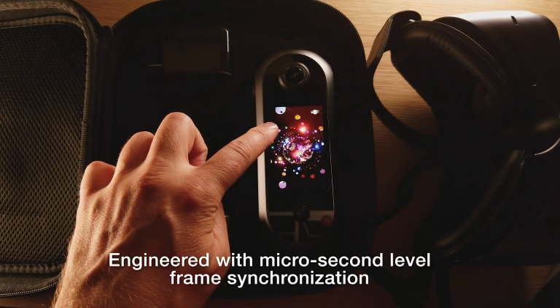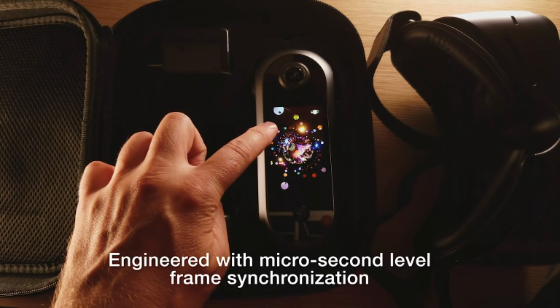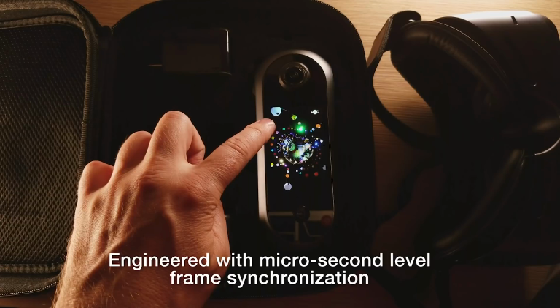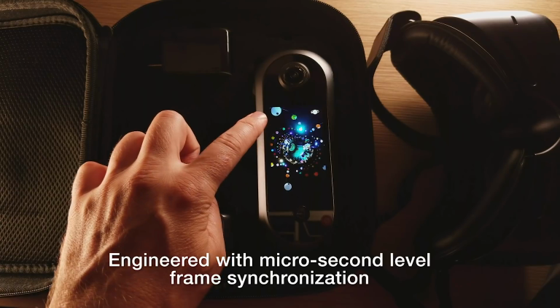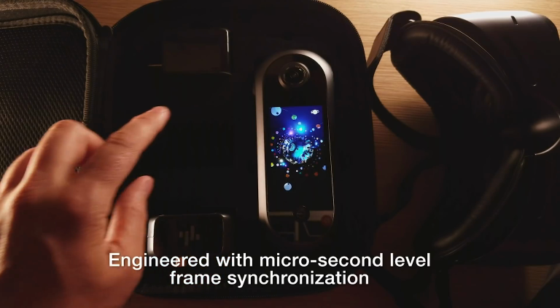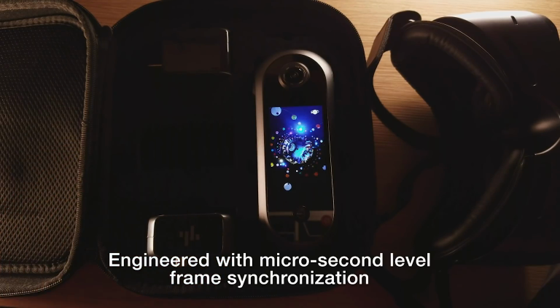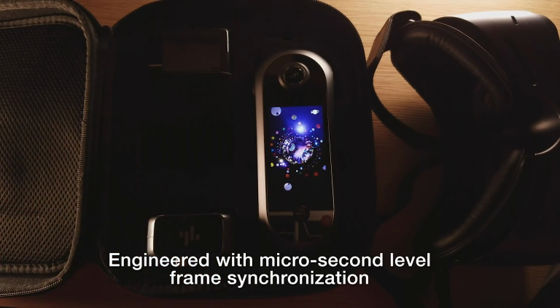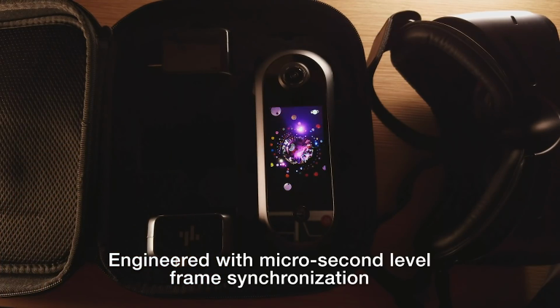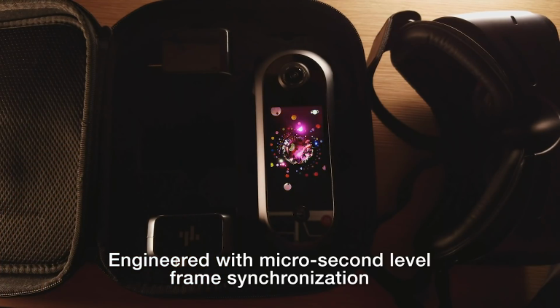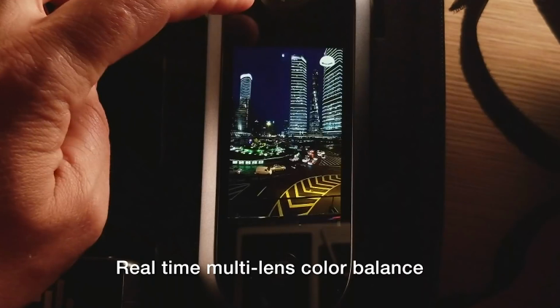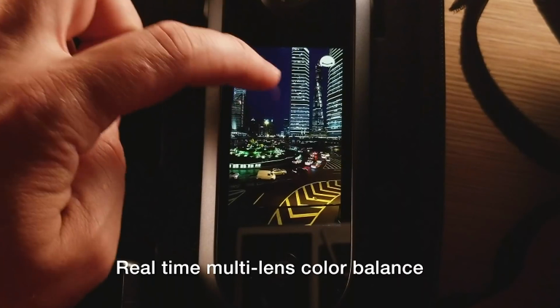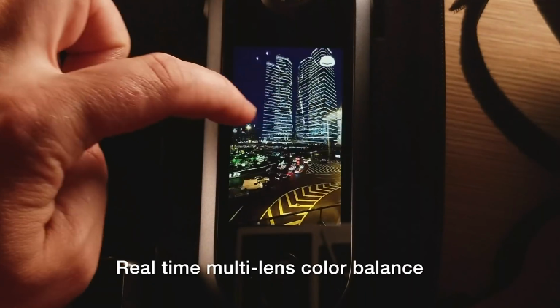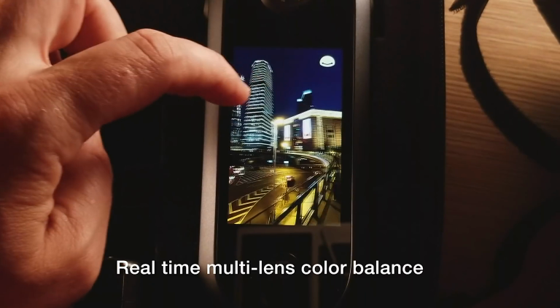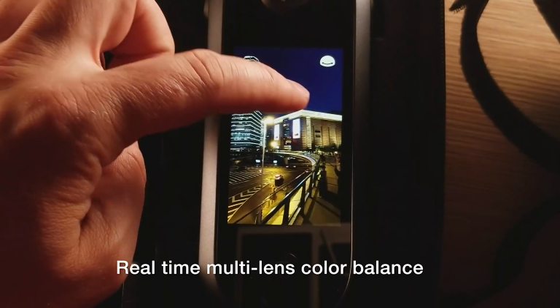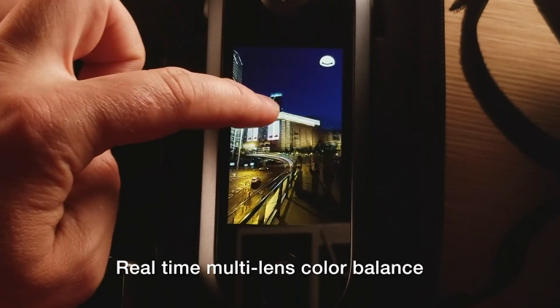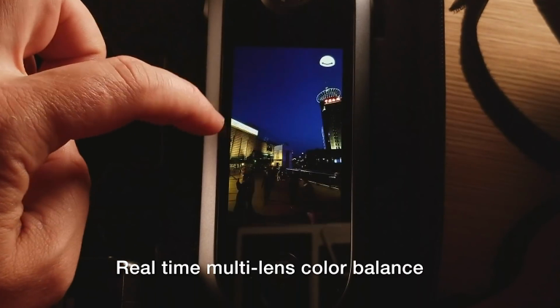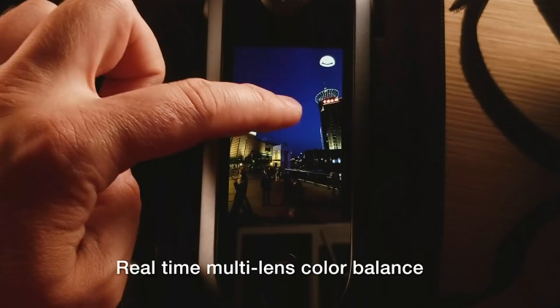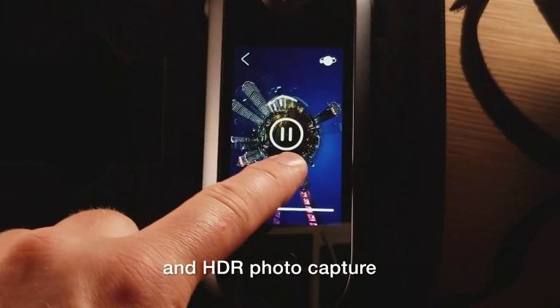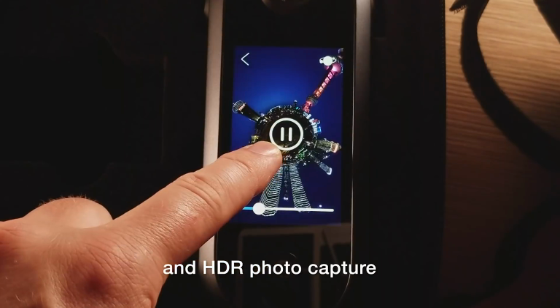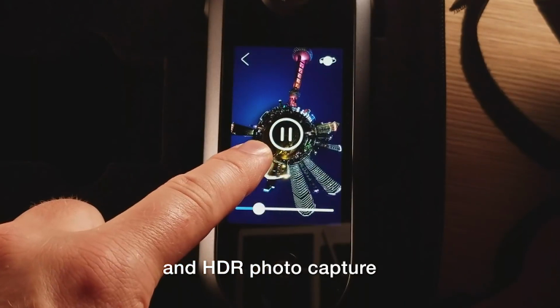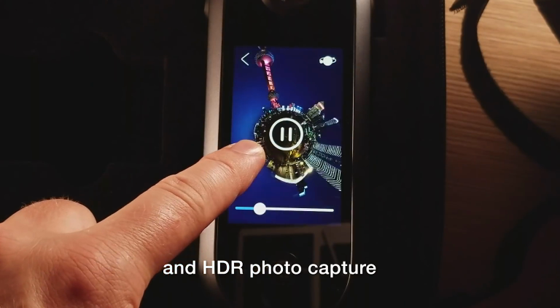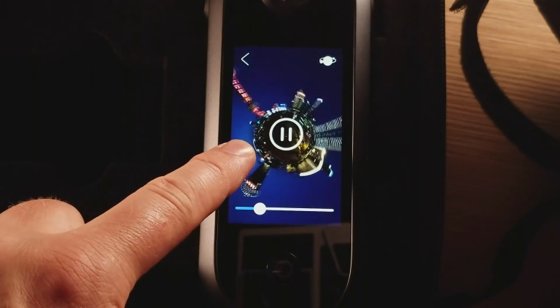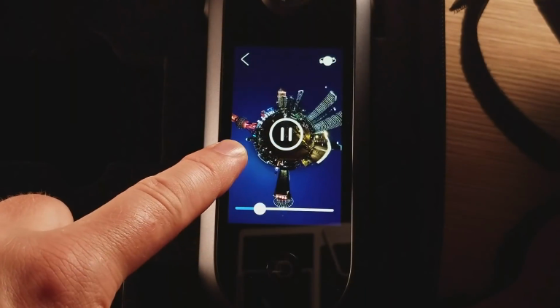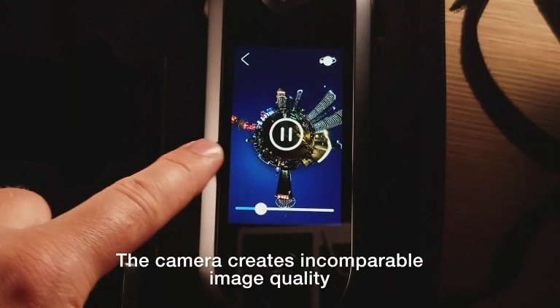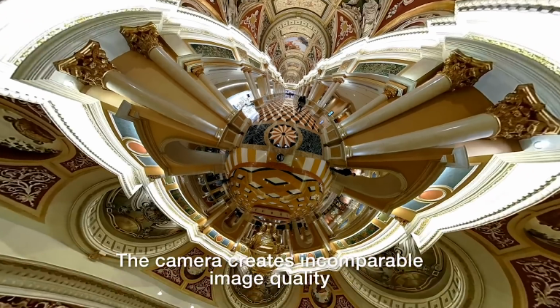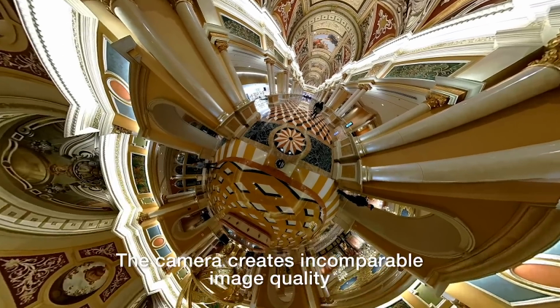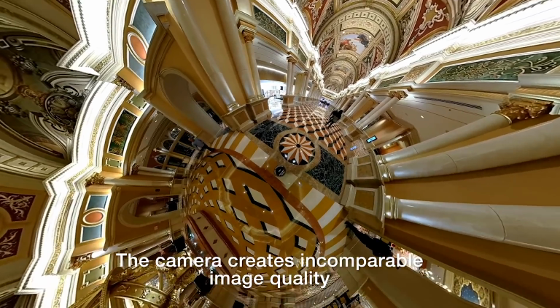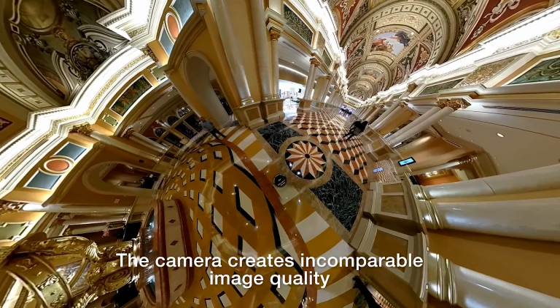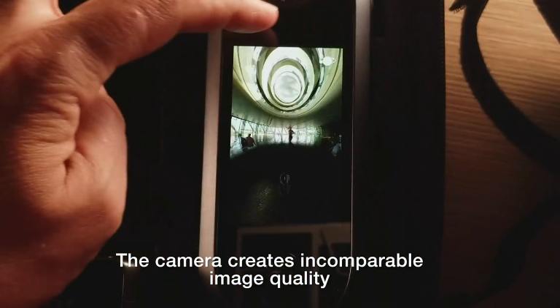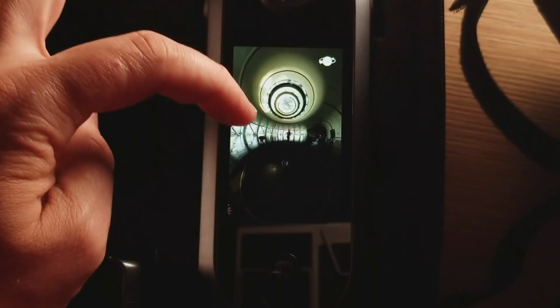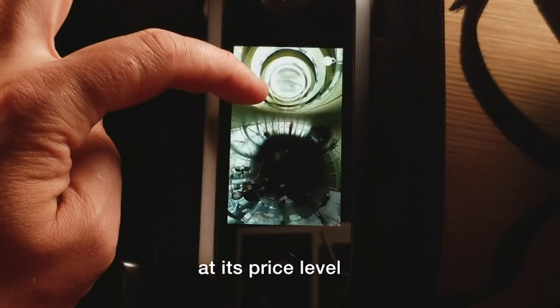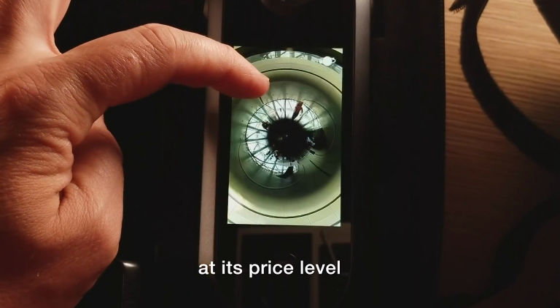Engineered with microsecond-level frame synchronization, real-time multi-lens color balance and HDR photo capture, the camera creates incomparable image quality at its price level.